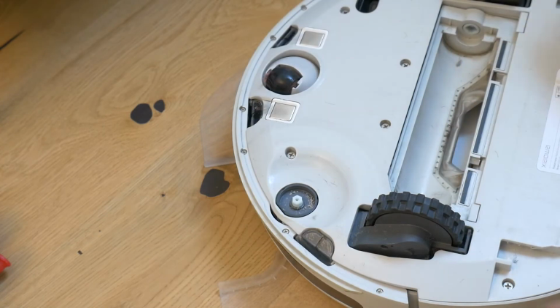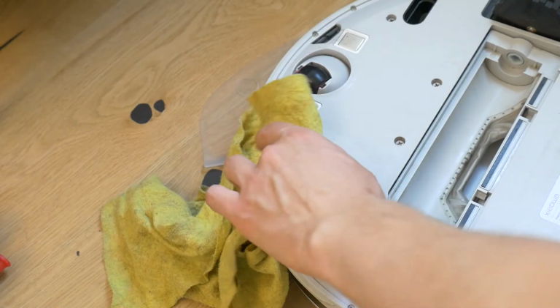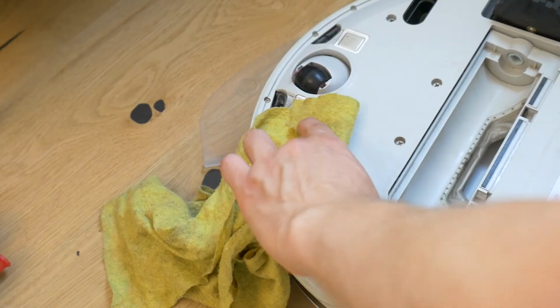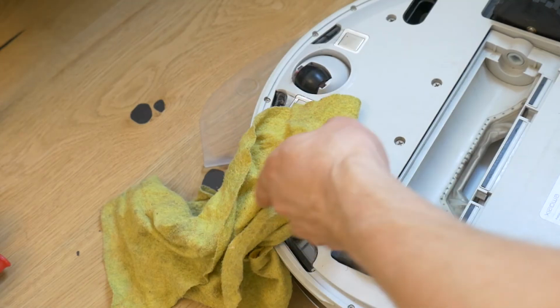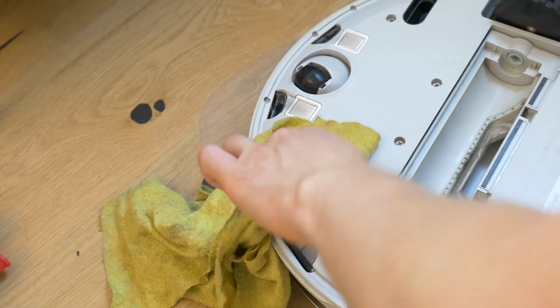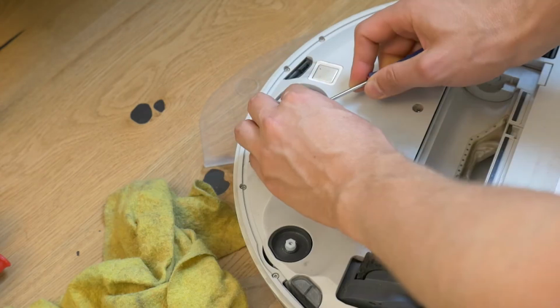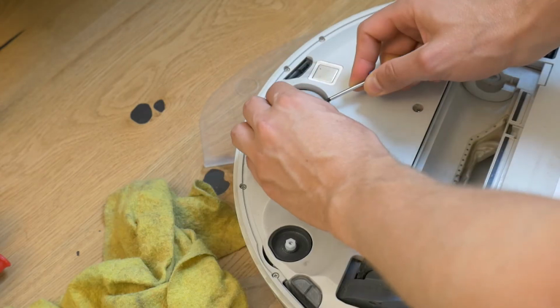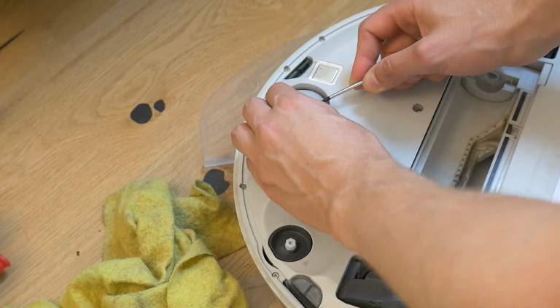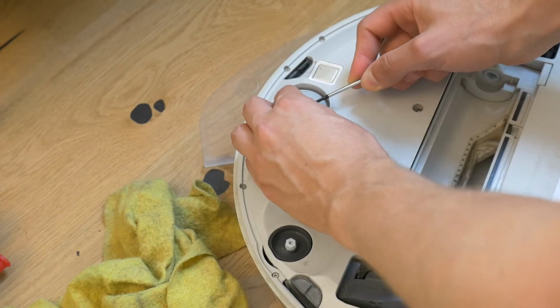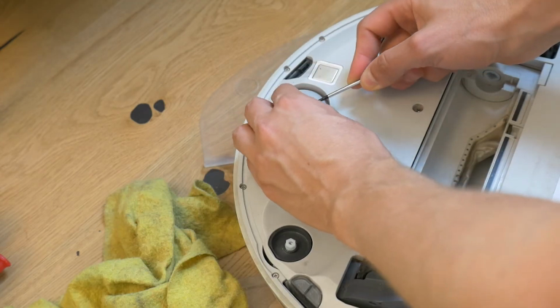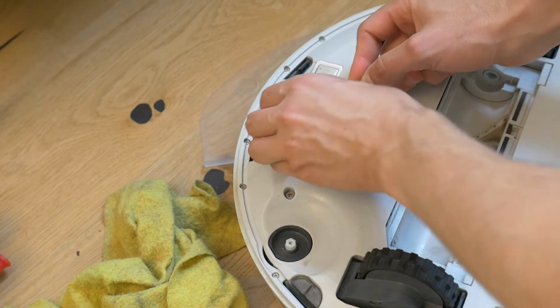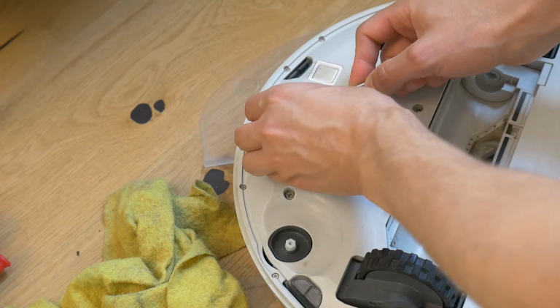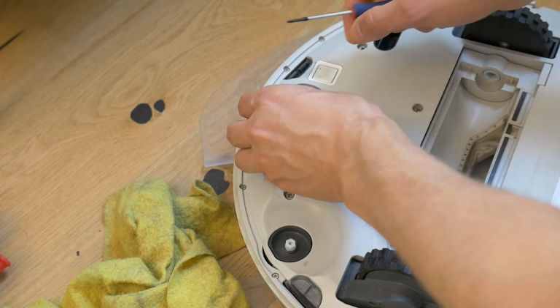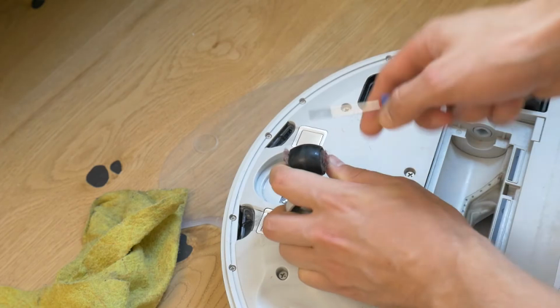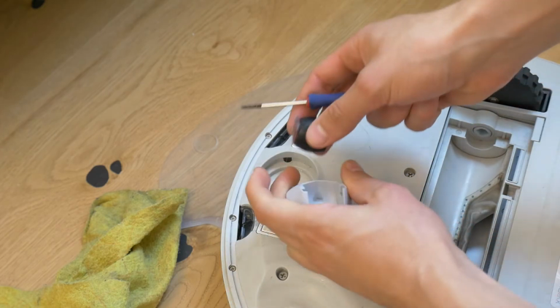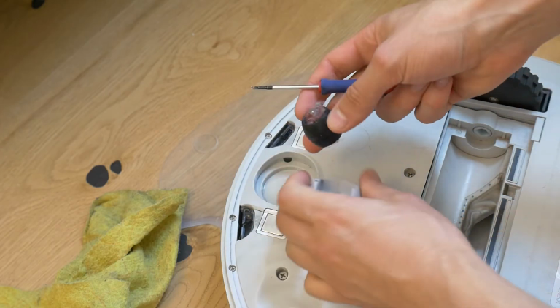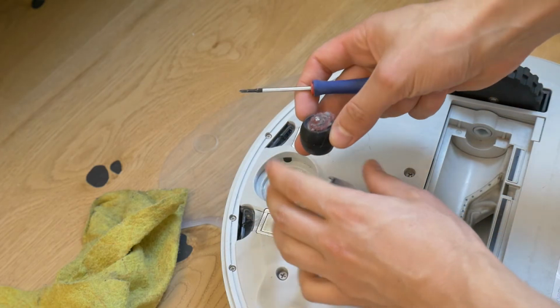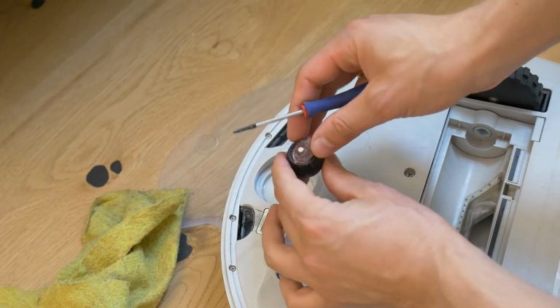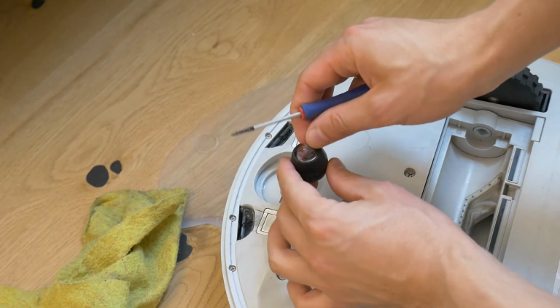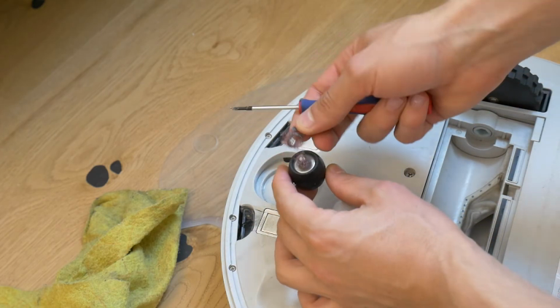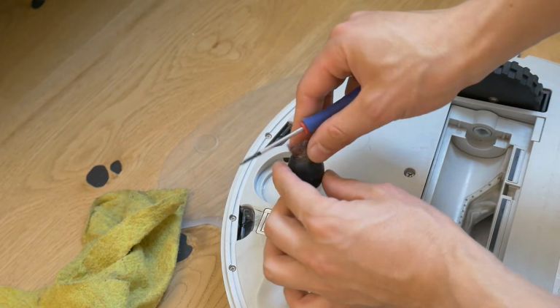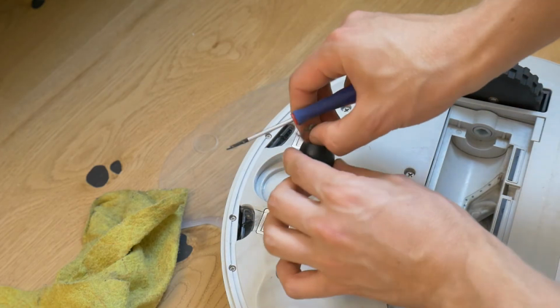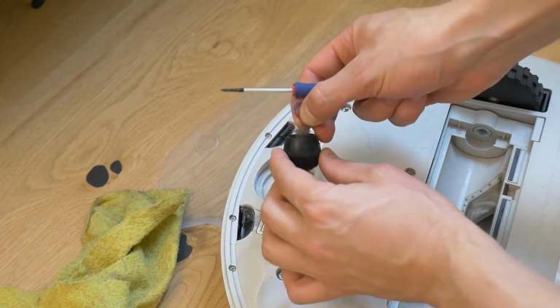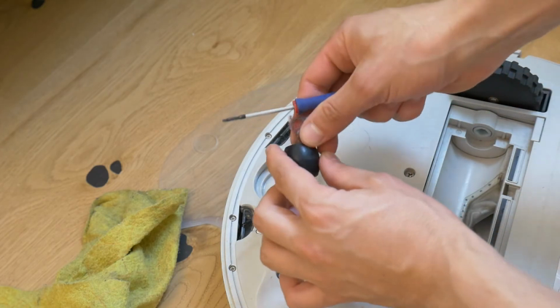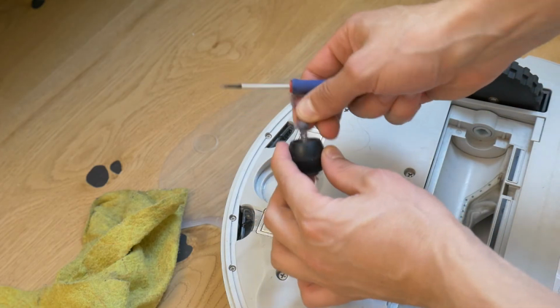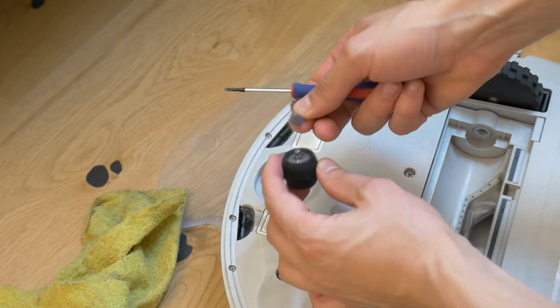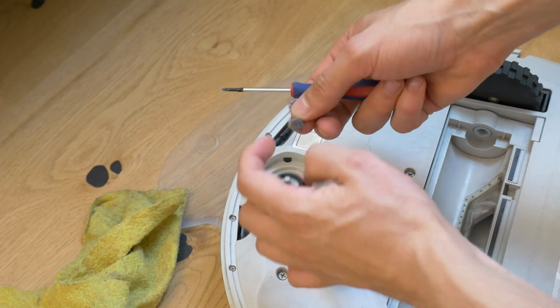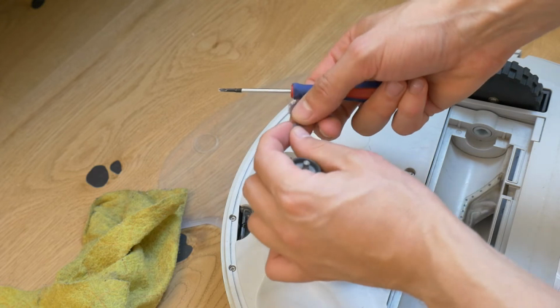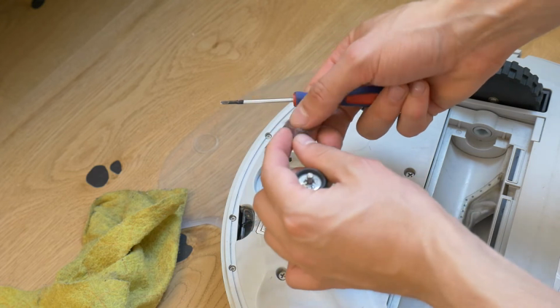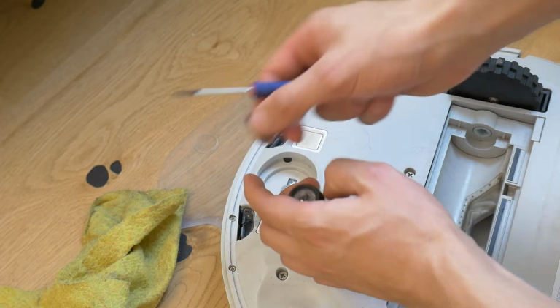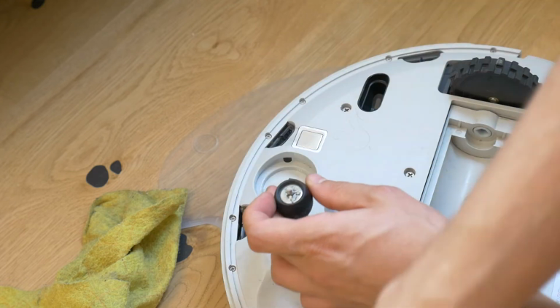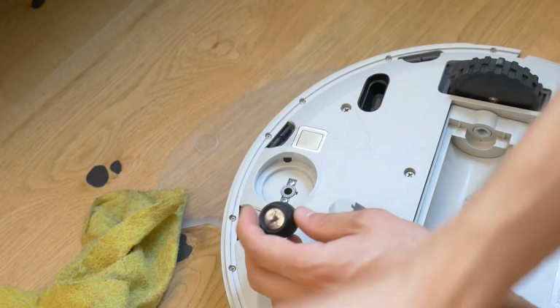Also wipe out the debris. Then take out the steering wheel, as there is debris and hair there too. Things like this that are not cleaned make the robot work worse. Look how much dirt comes from robot cleaning.